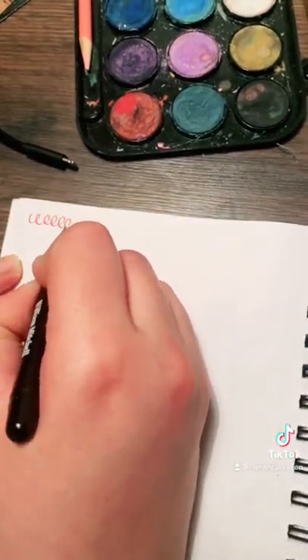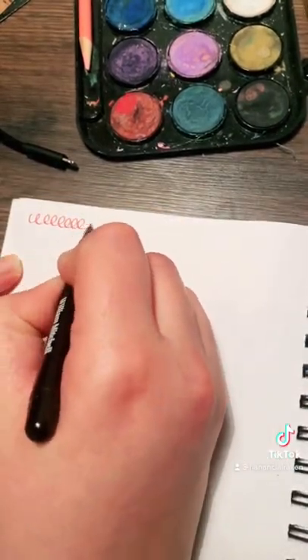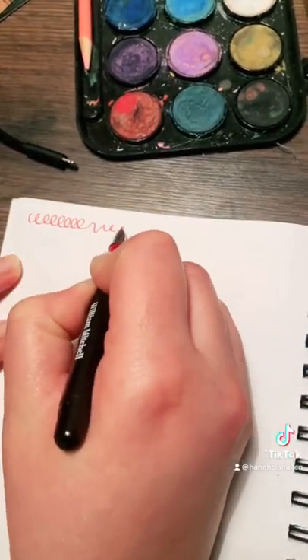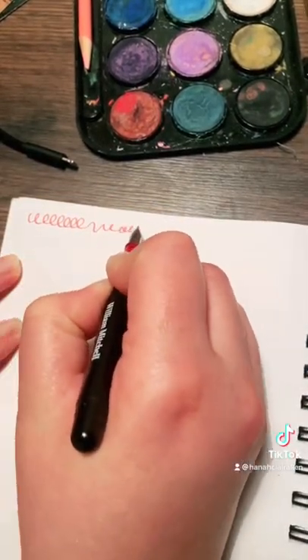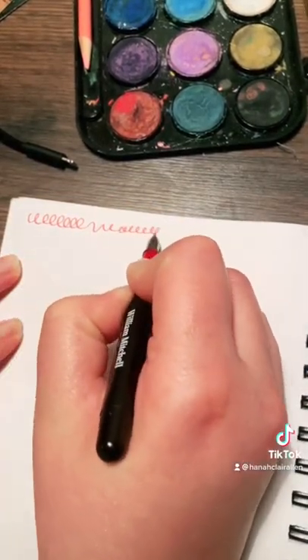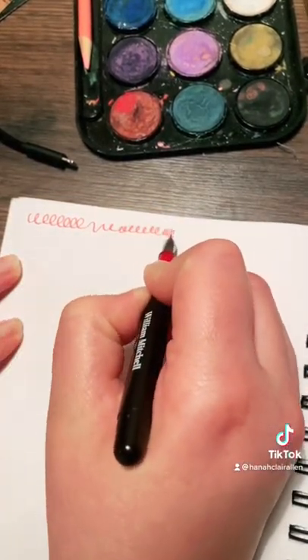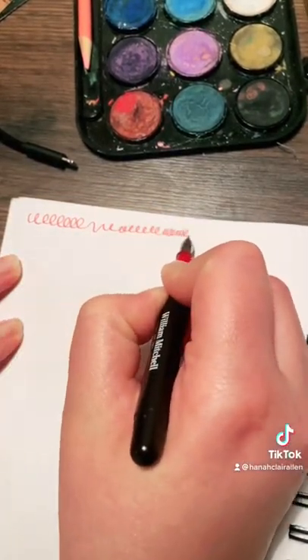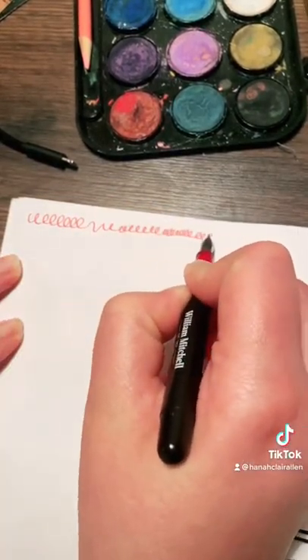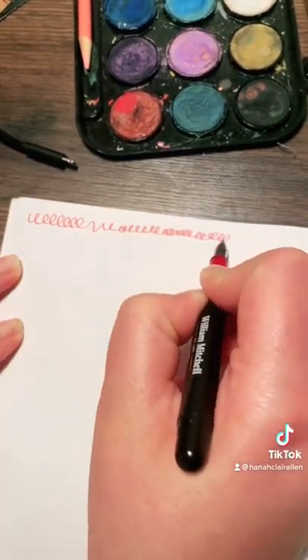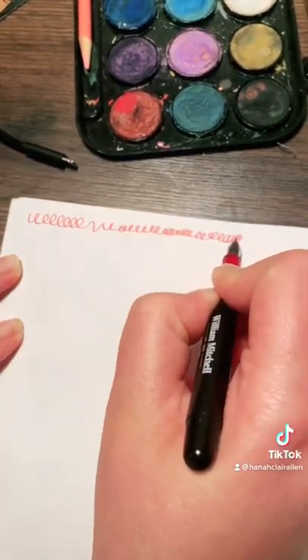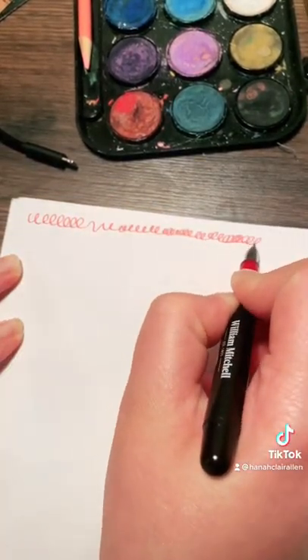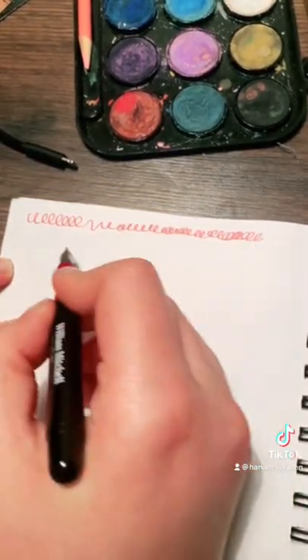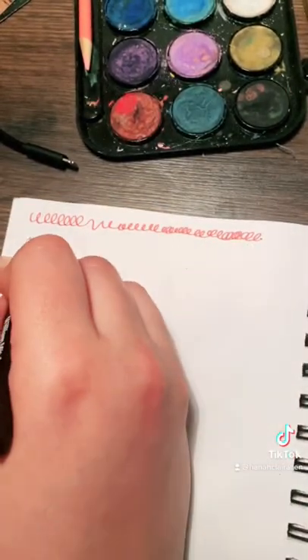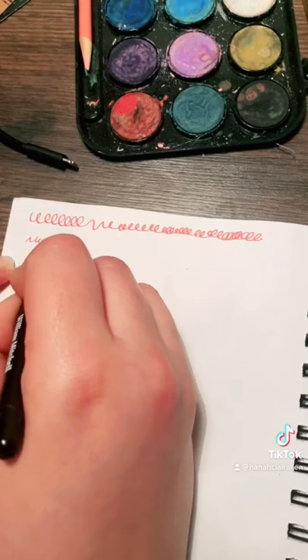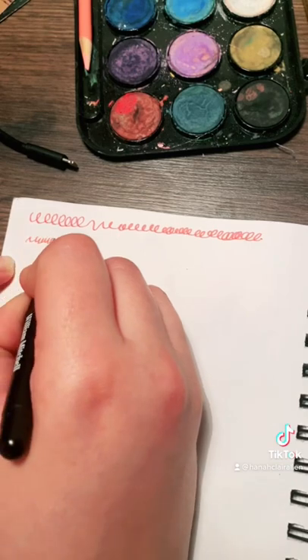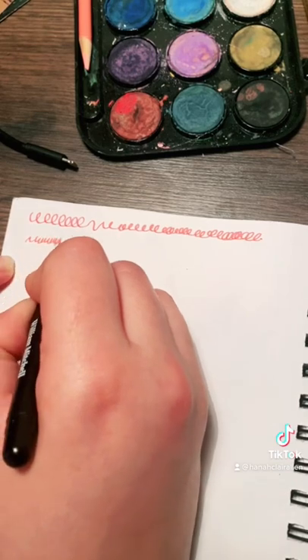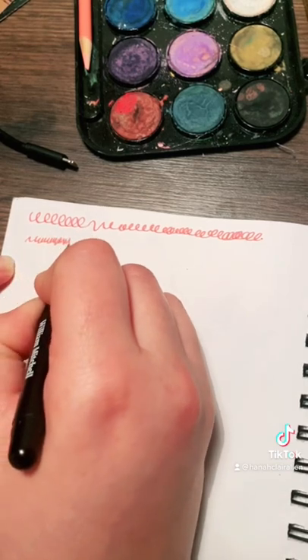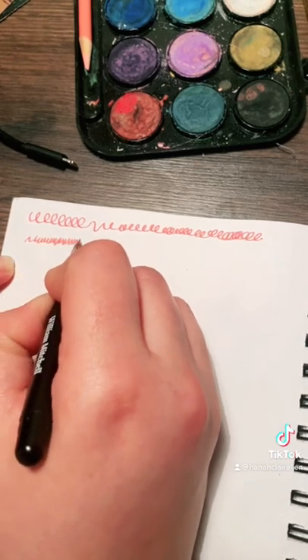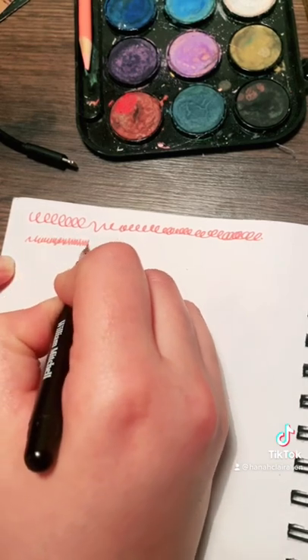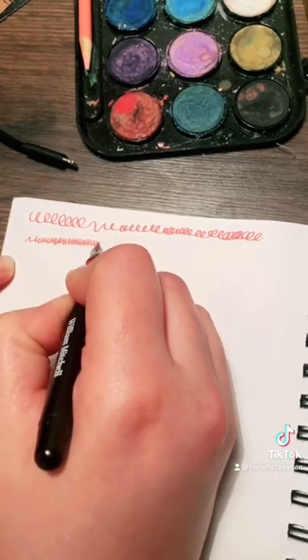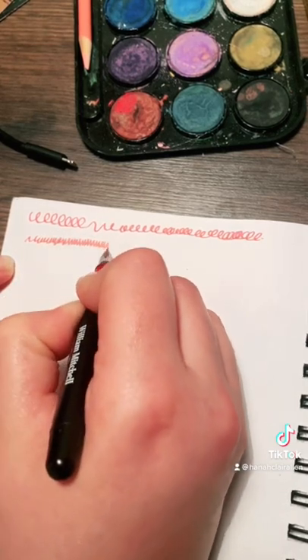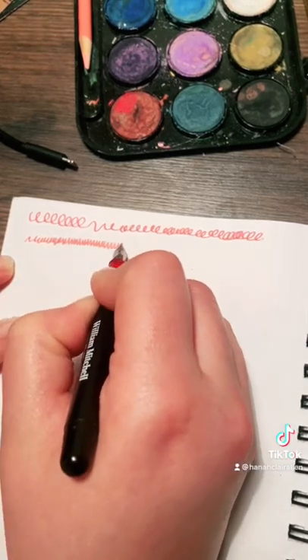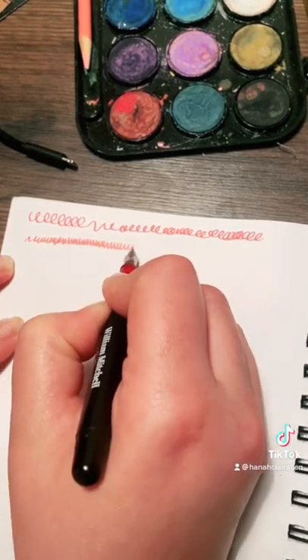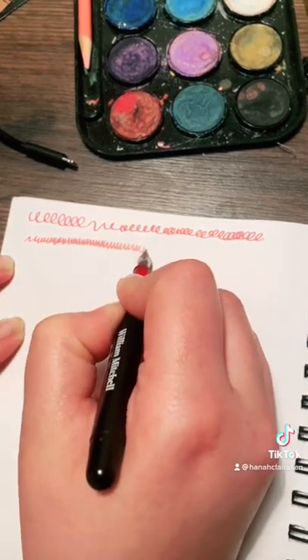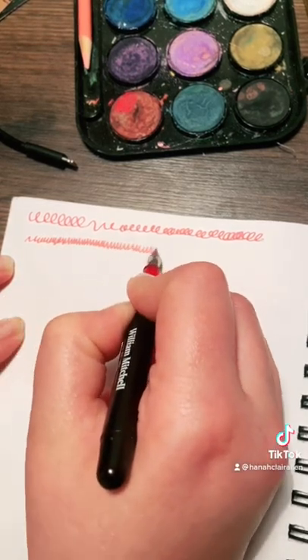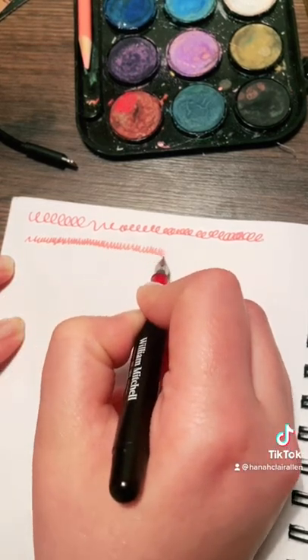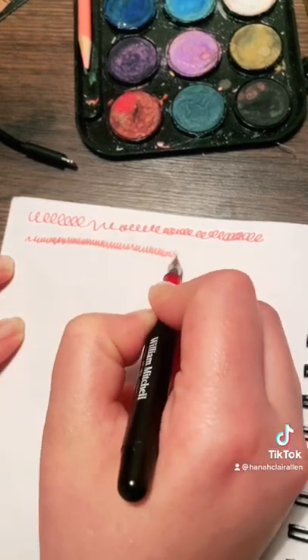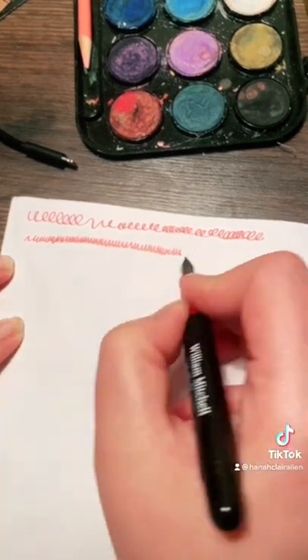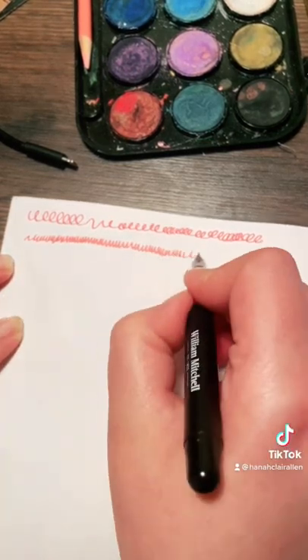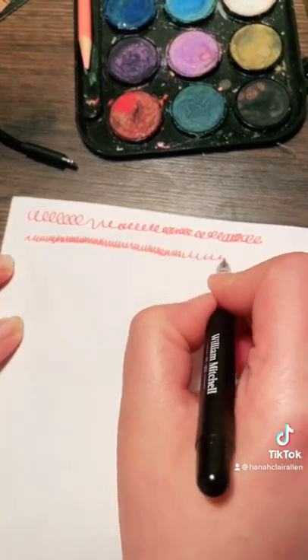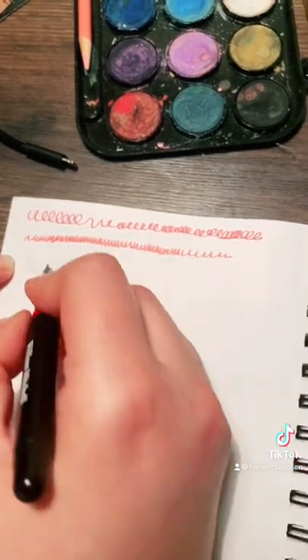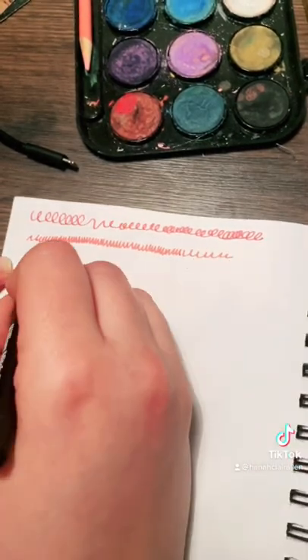And then it's kind of fun to just scribble some lines and see how long it takes for the new color to bleed through.